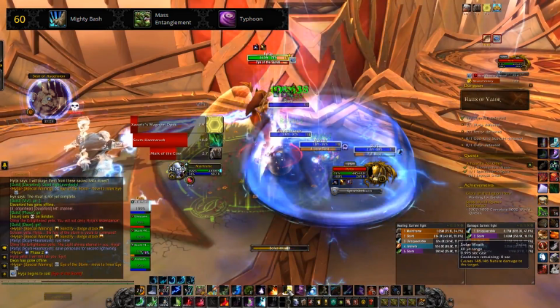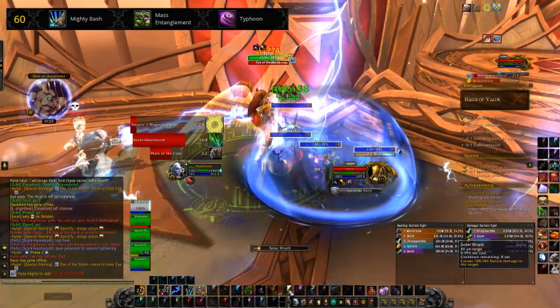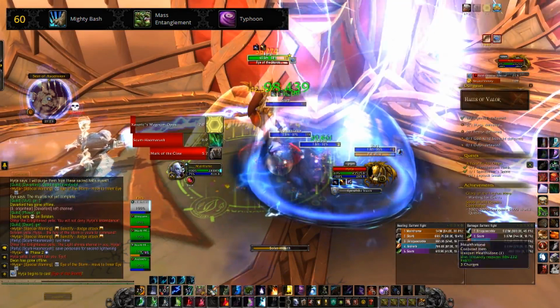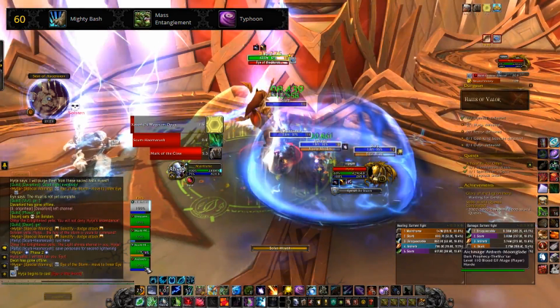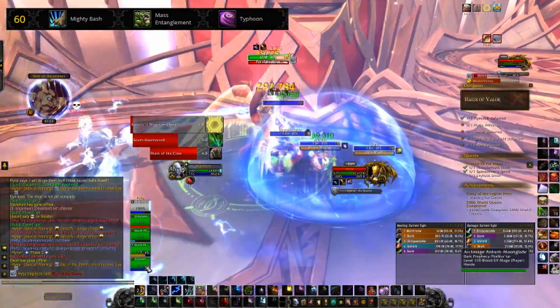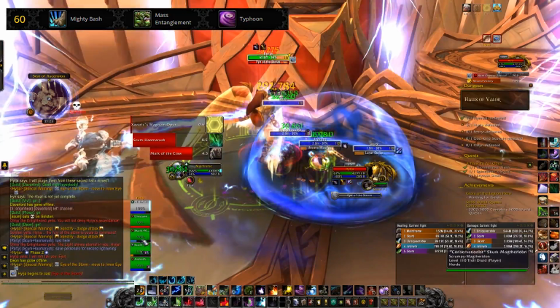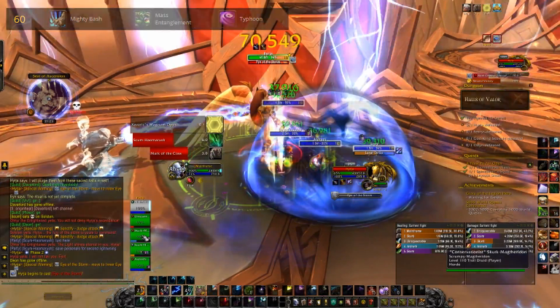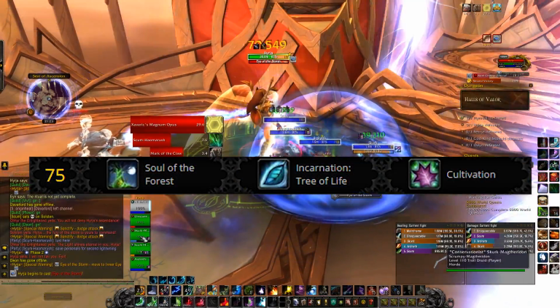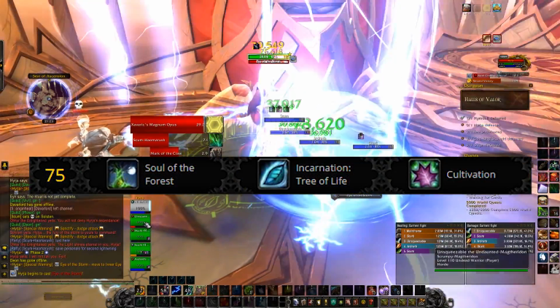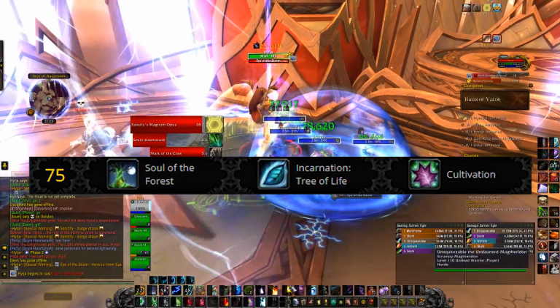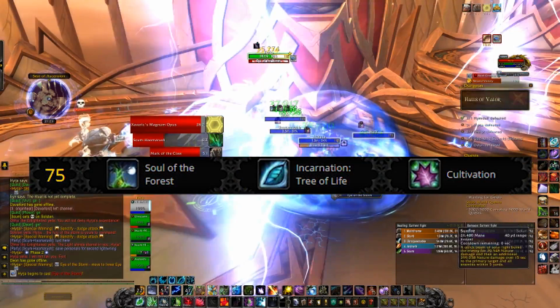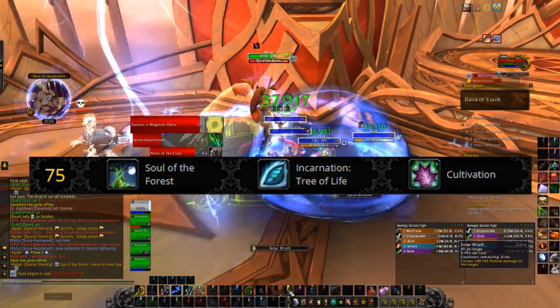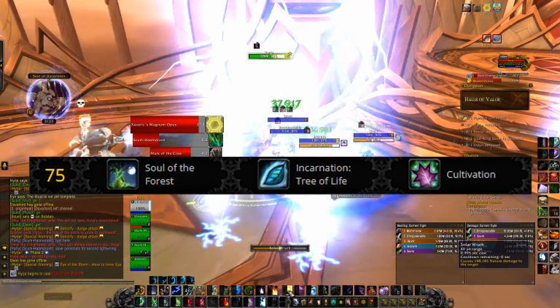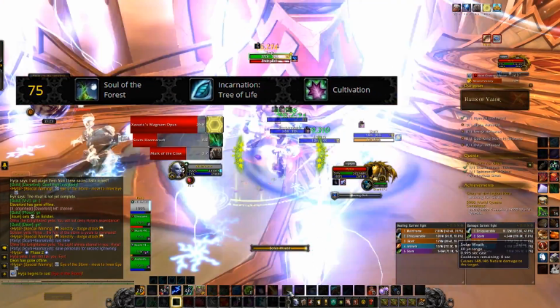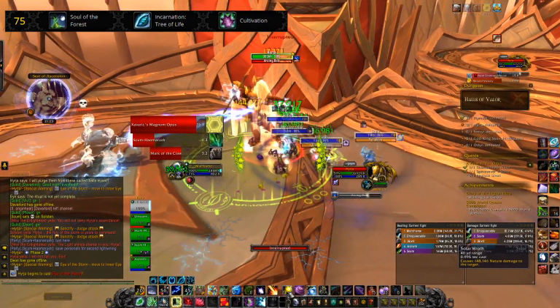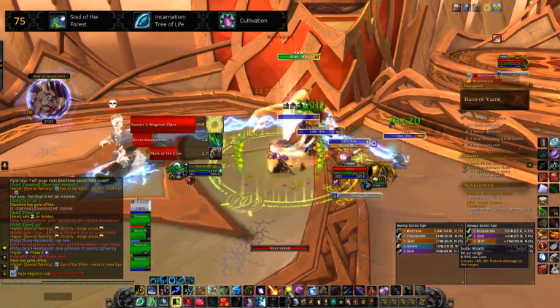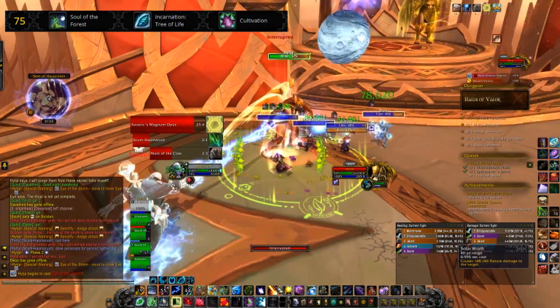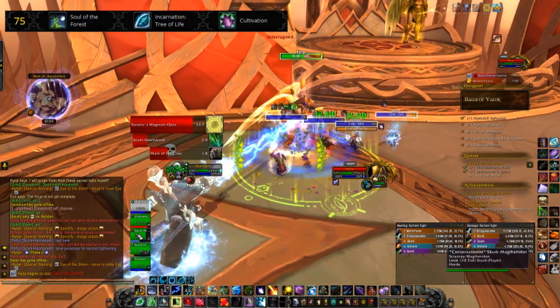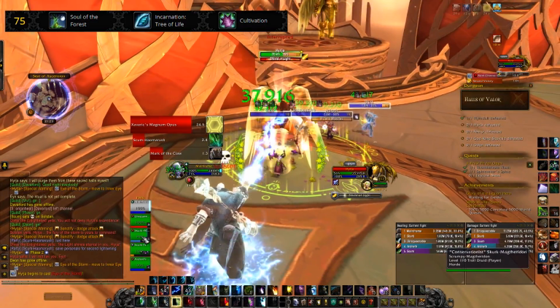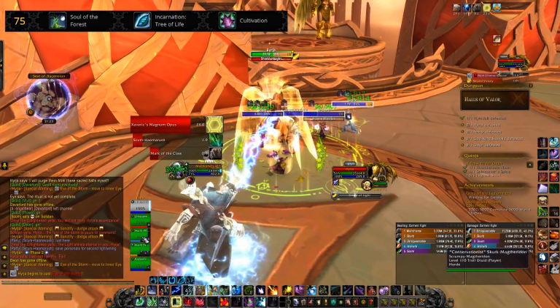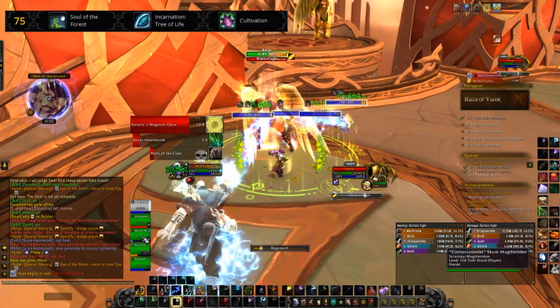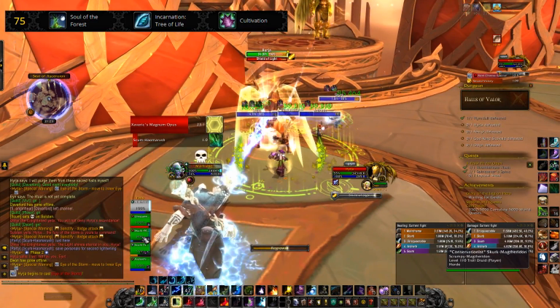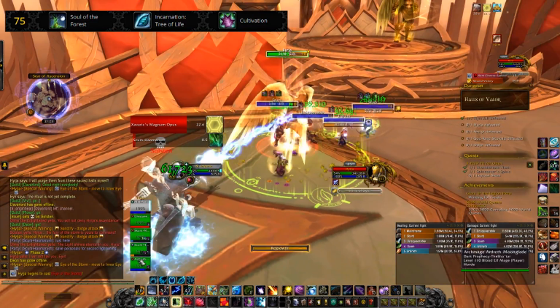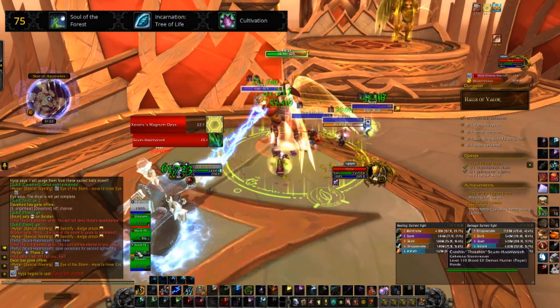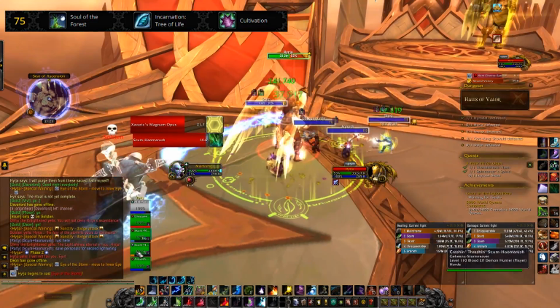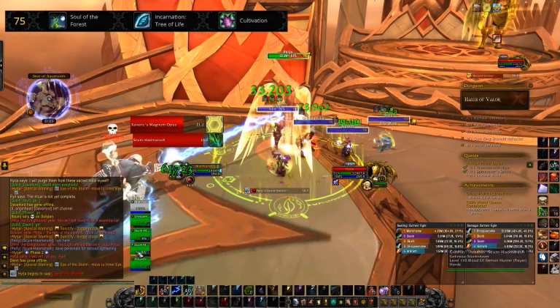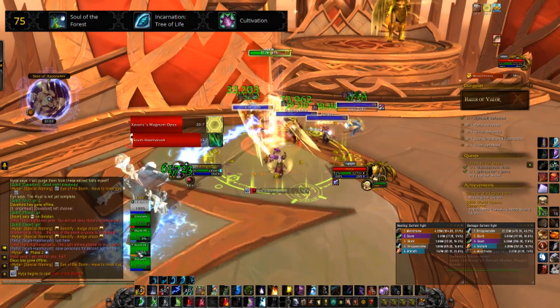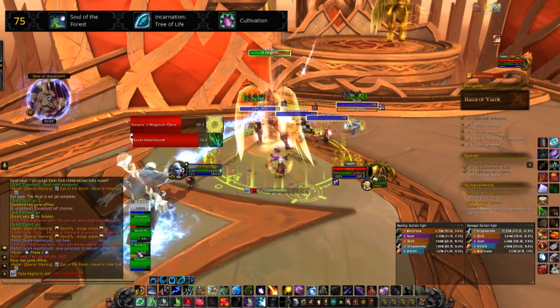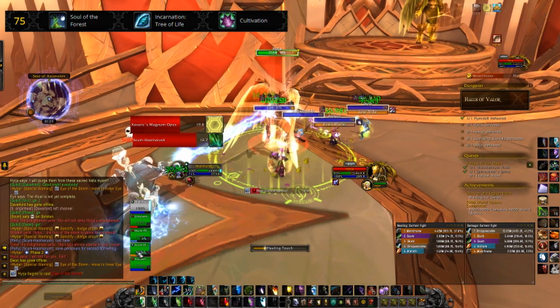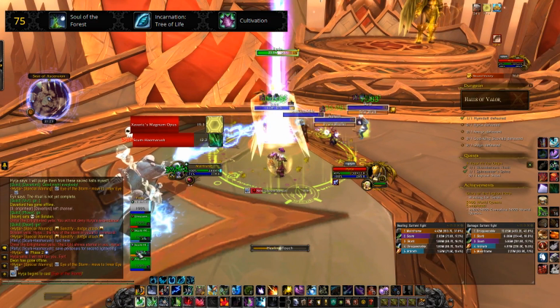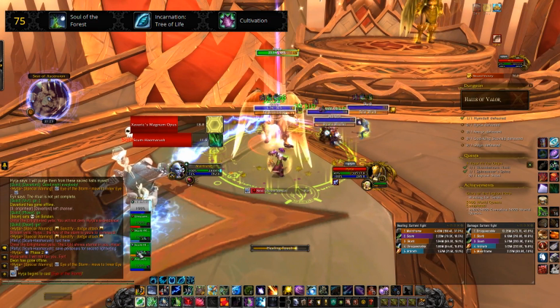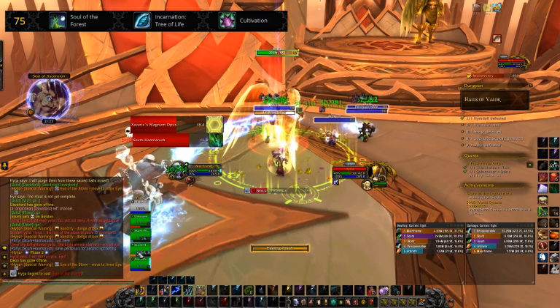Below that we have Soul of the Forest, which when you cast Swiftmend increases the healing of your next Regrowth or Rejuvenation by 200% and Wild Growth by 75%. Then we have Incarnation: Tree of Life, which in my view is not as good as it used to be — there's only one instance where I actually used it, and that was on the Ursa part with the tanking auls. Lastly on that same level we have Cultivation.